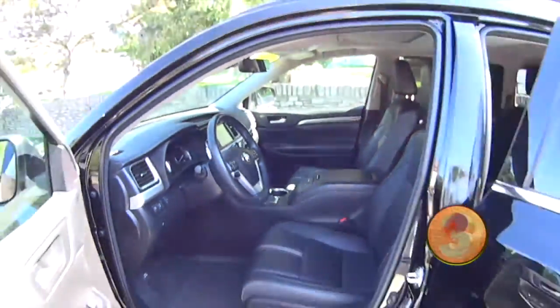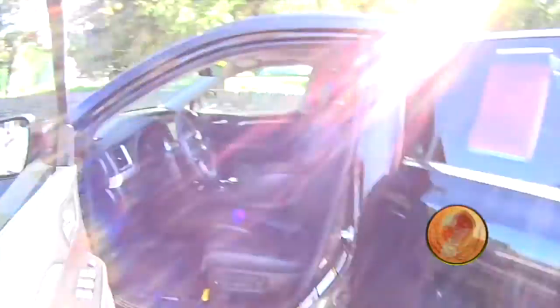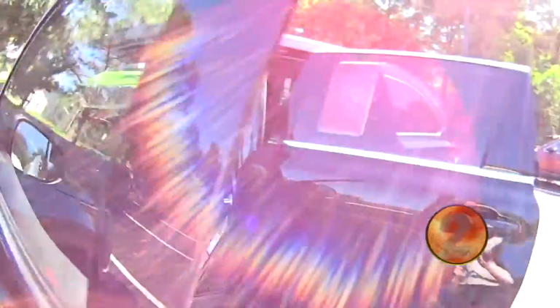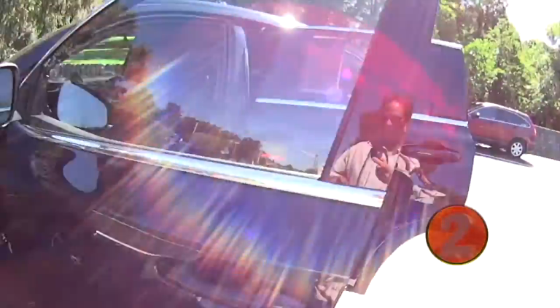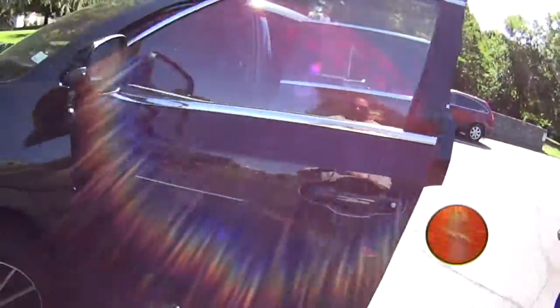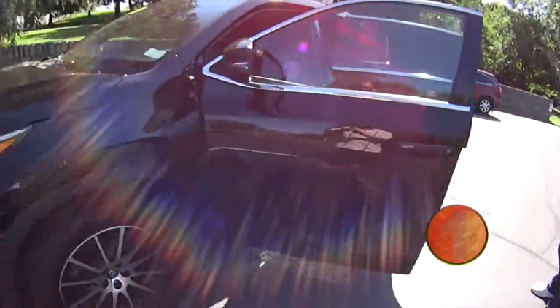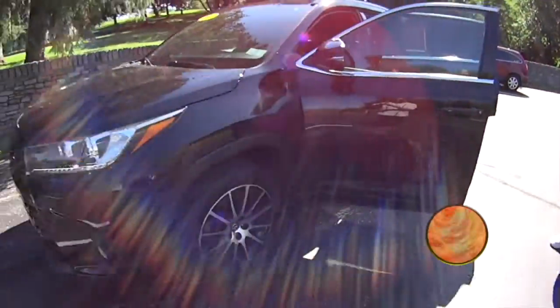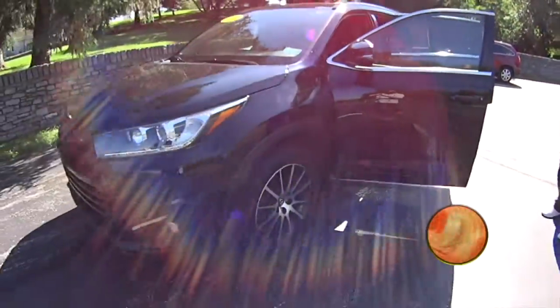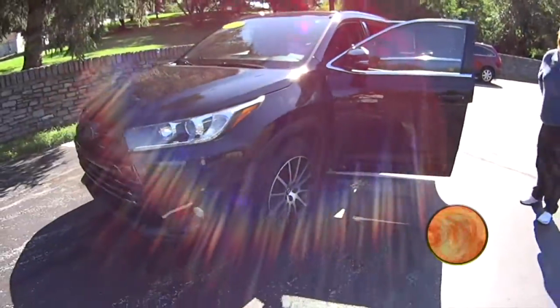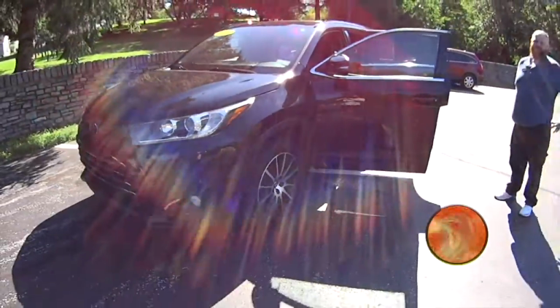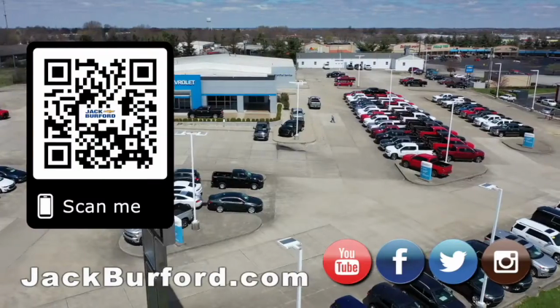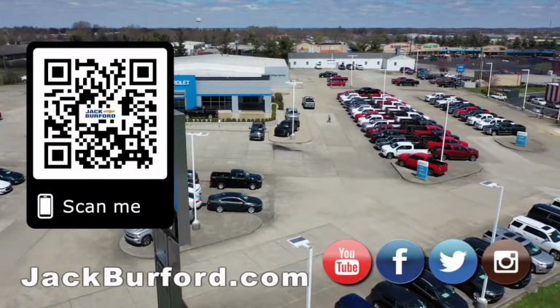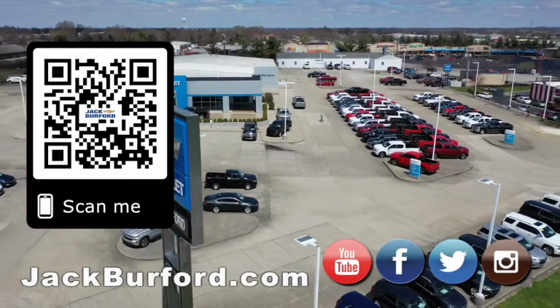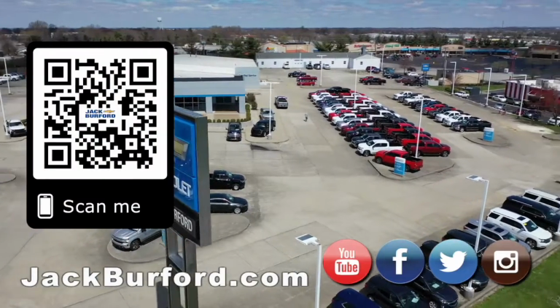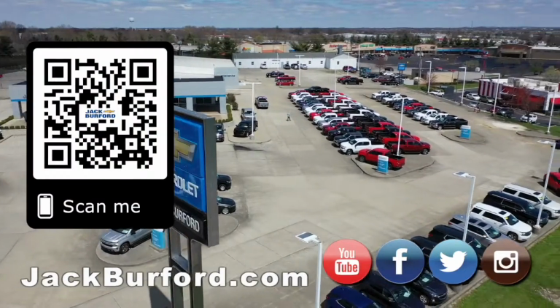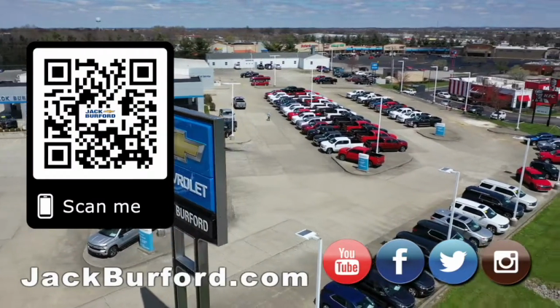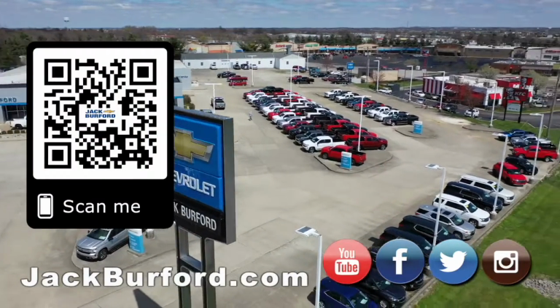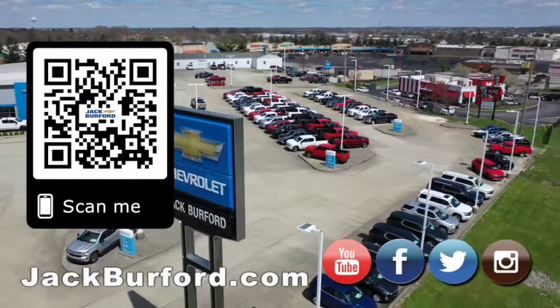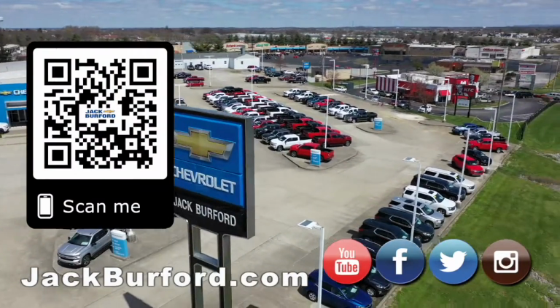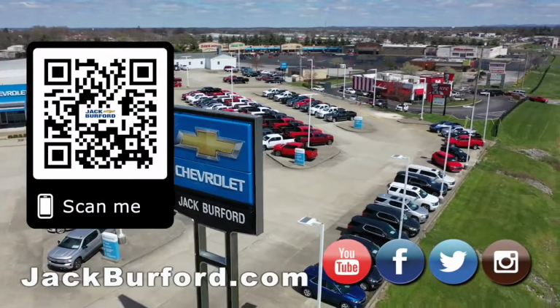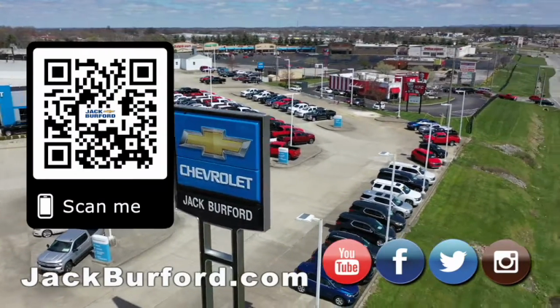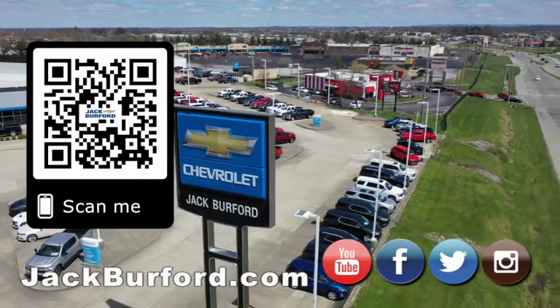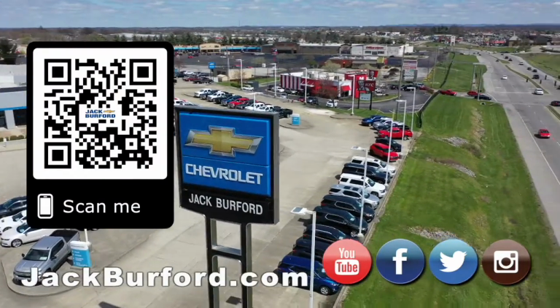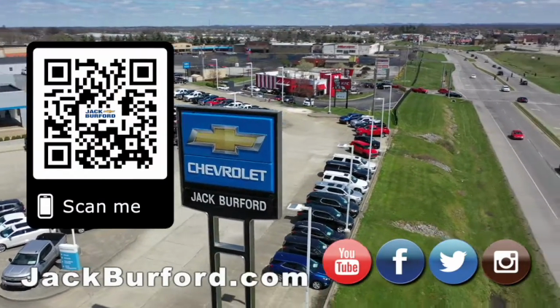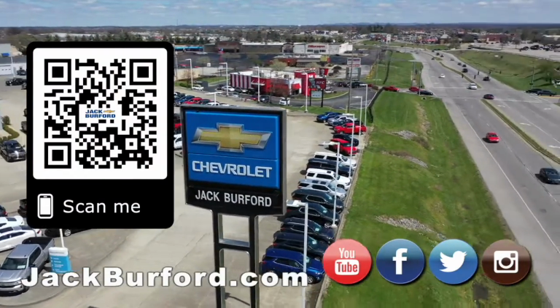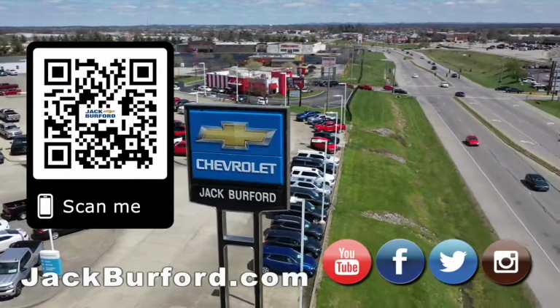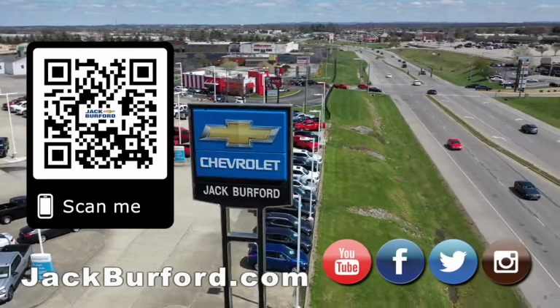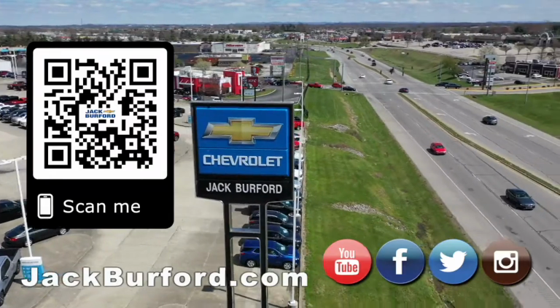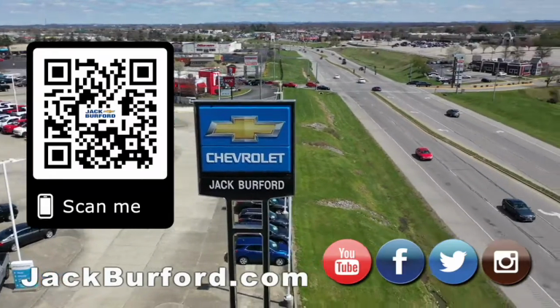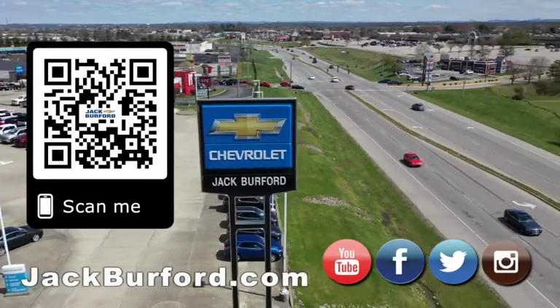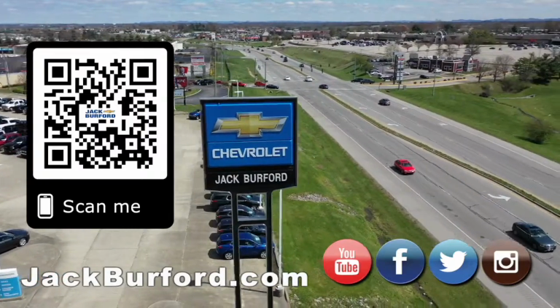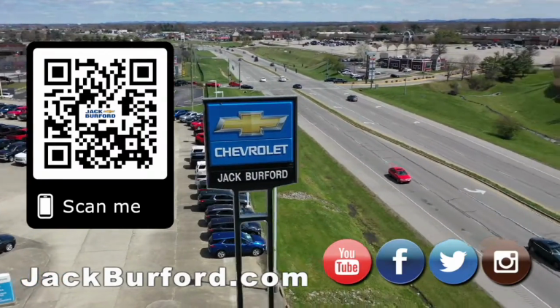JackBurford.com — why would you buy a vehicle anywhere else? Make sure to visit us at JackBurford.com and subscribe to our YouTube channel.